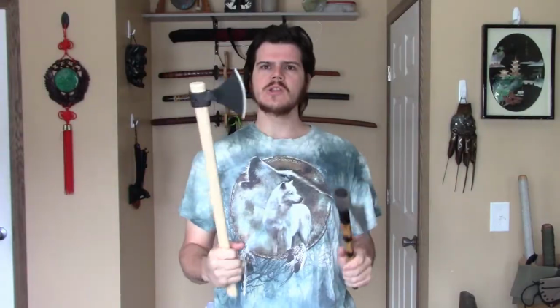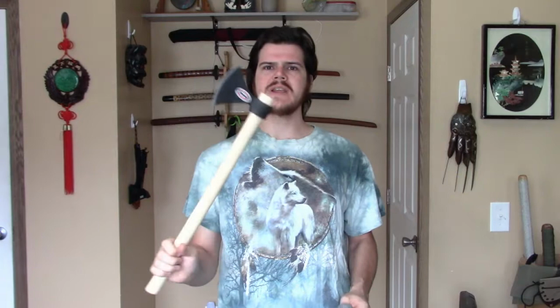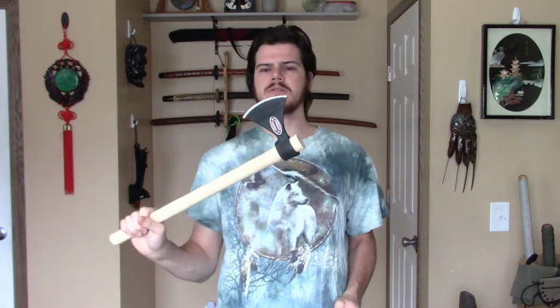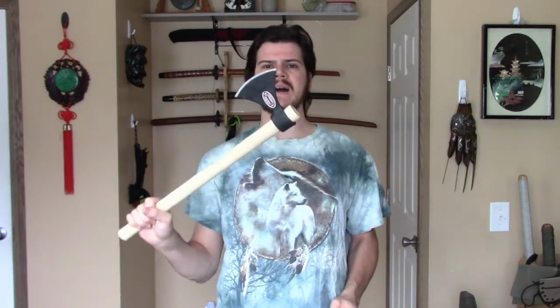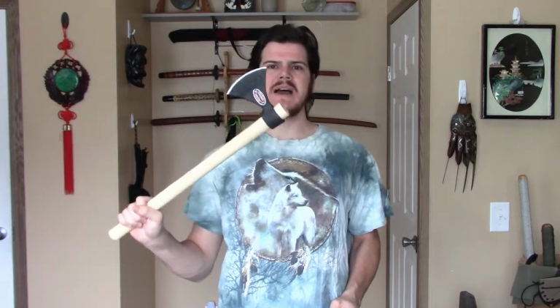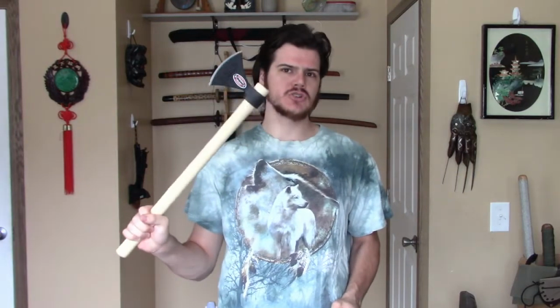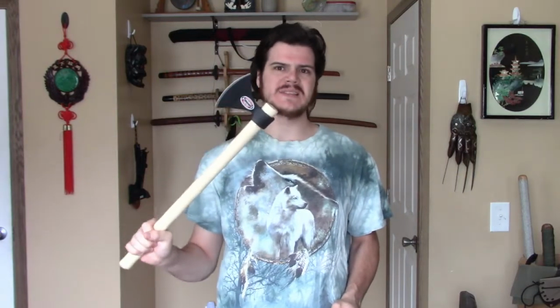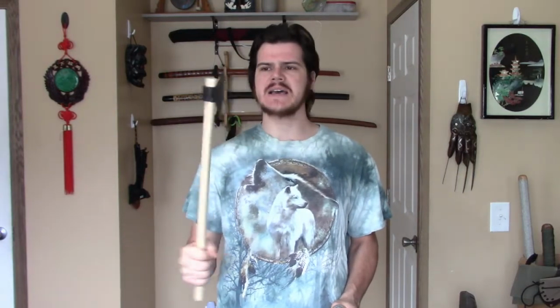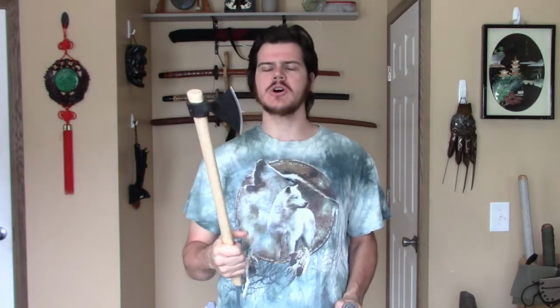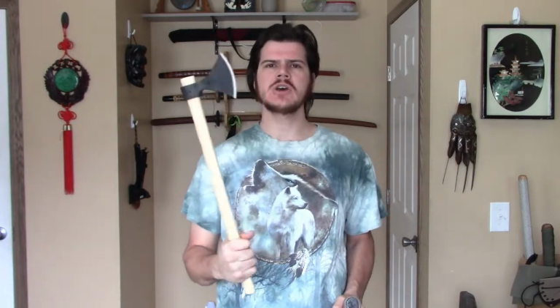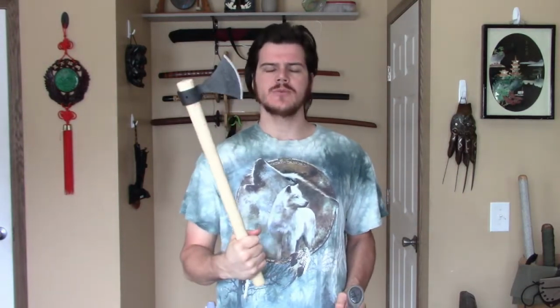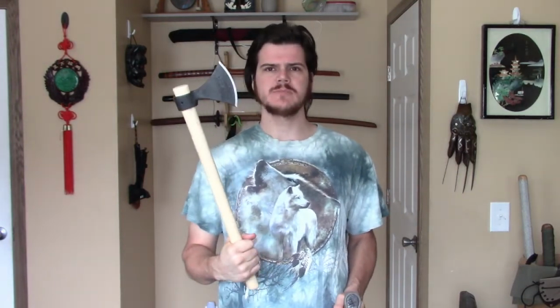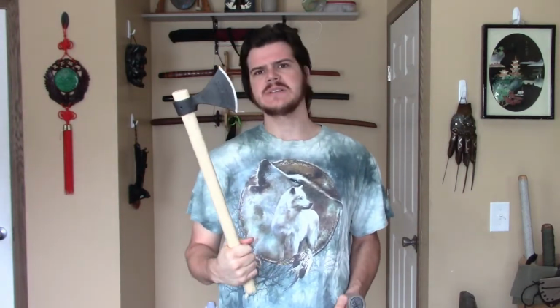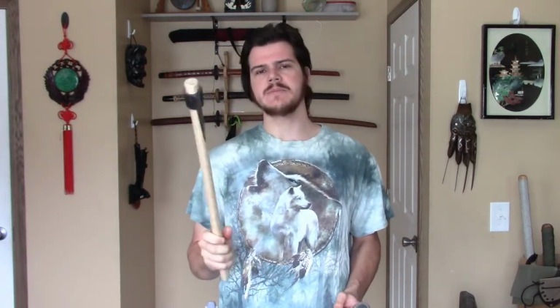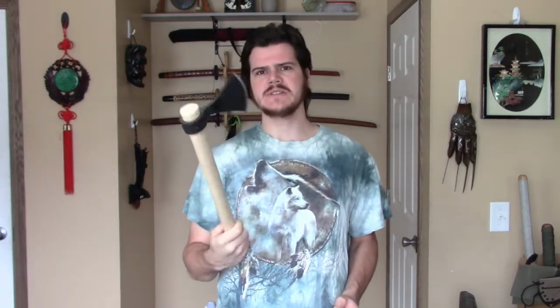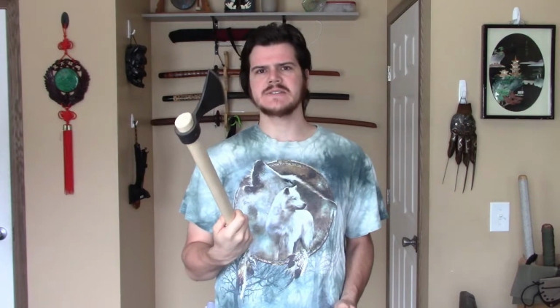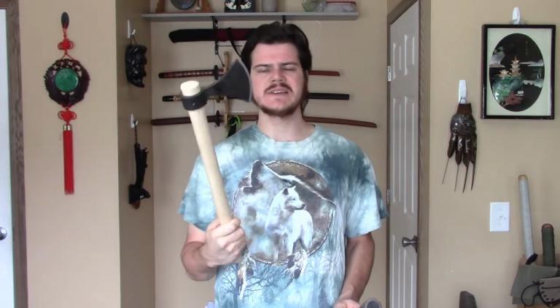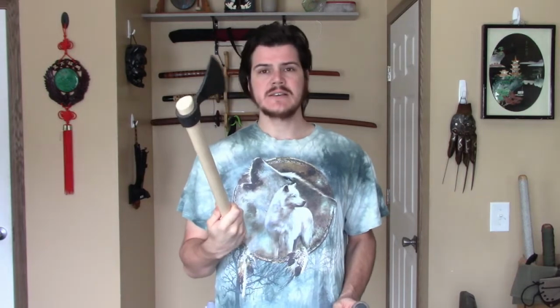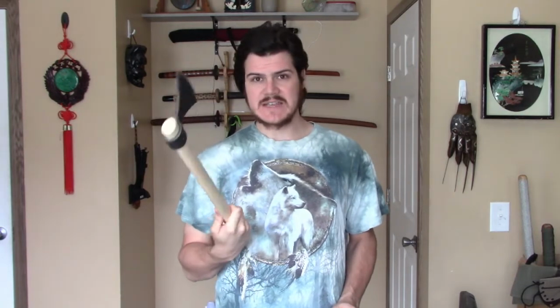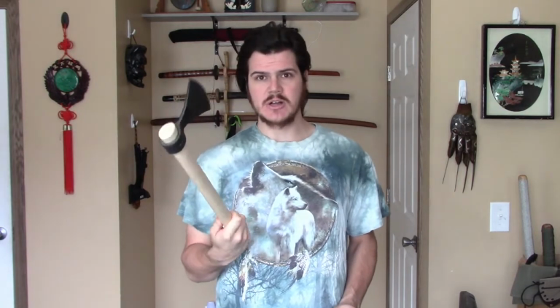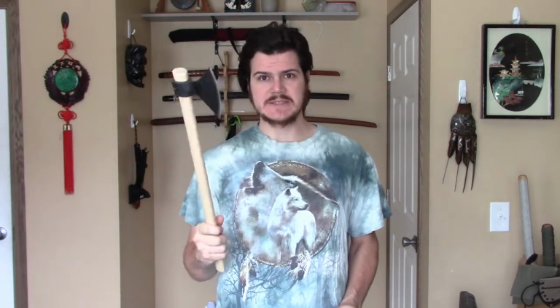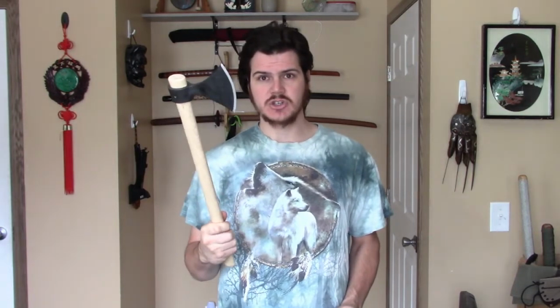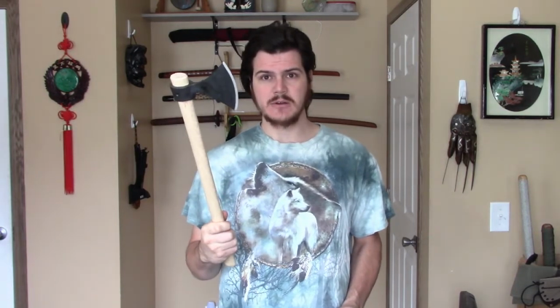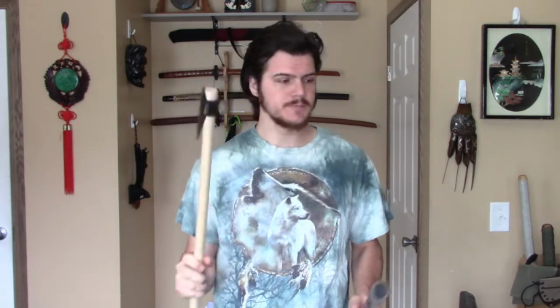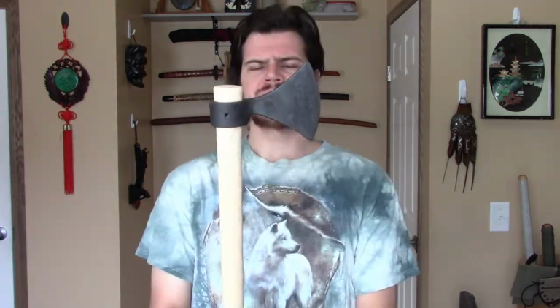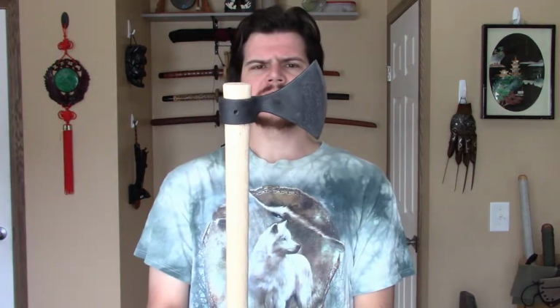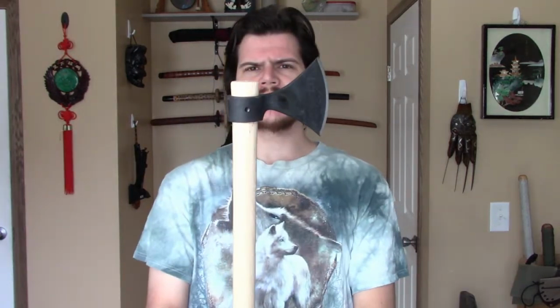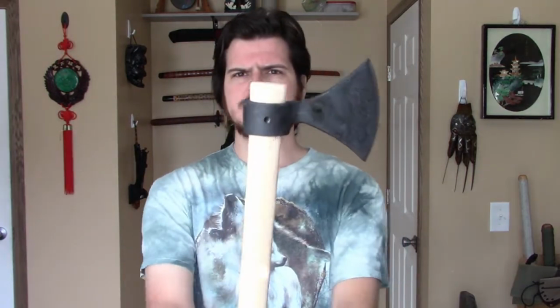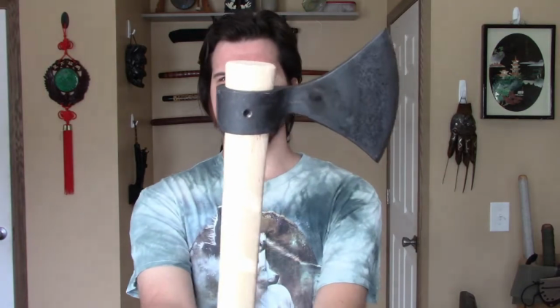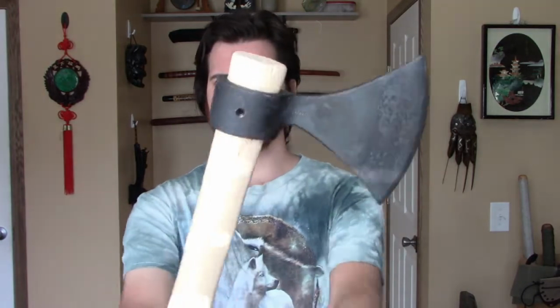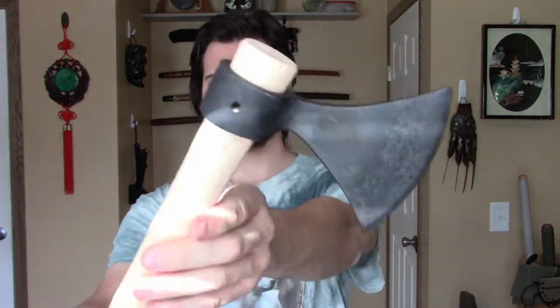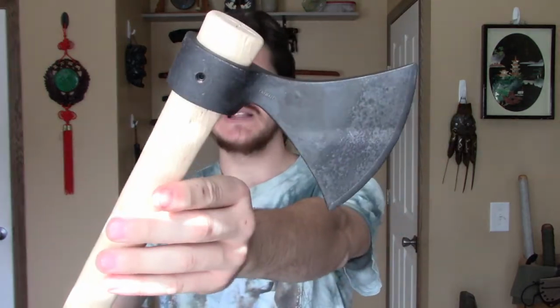So now out of the box, you have to sharpen these Tomahawks for them to be able to cut, because as you can see, this Tomahawk is not sharp at all.